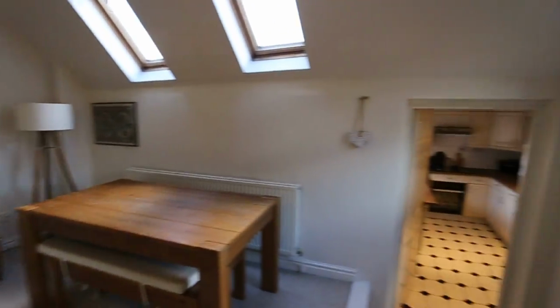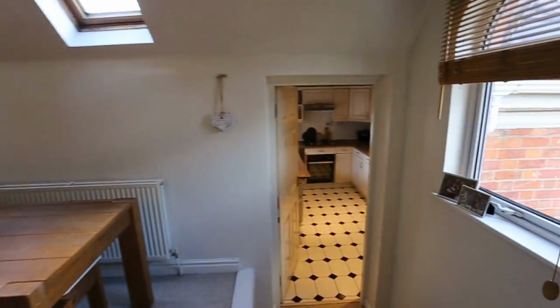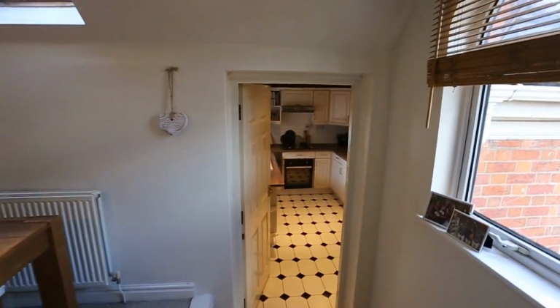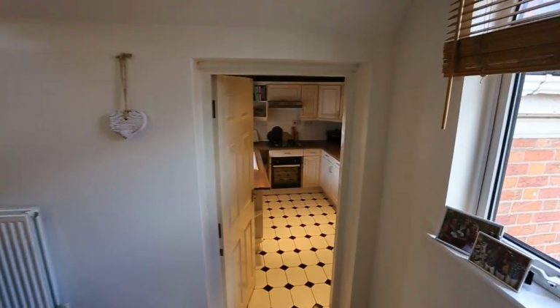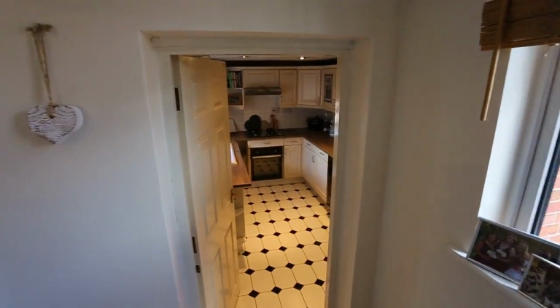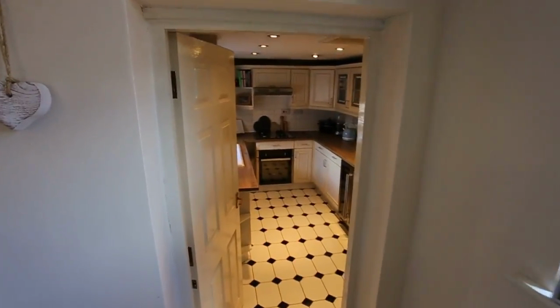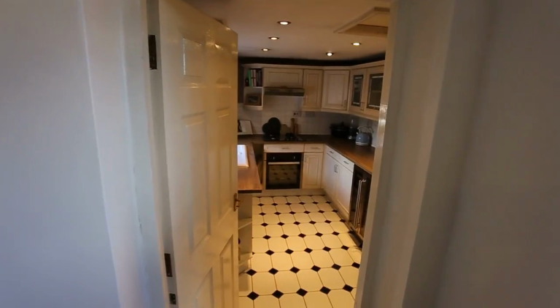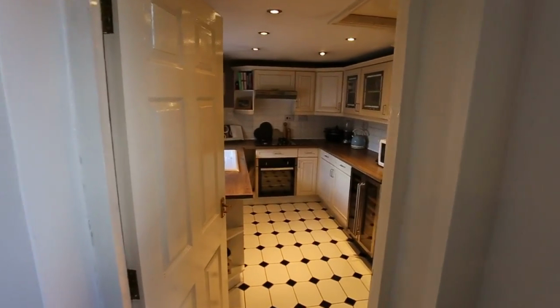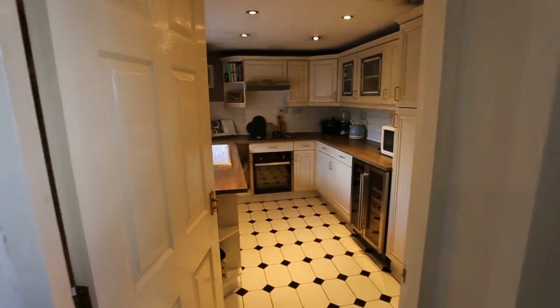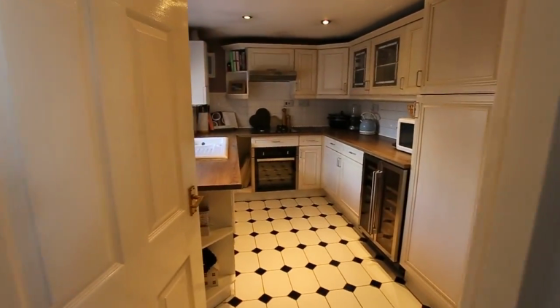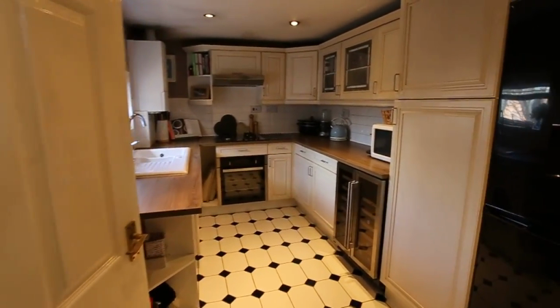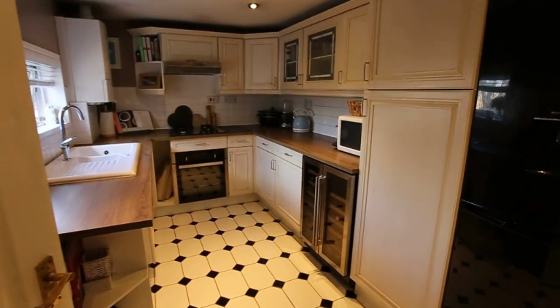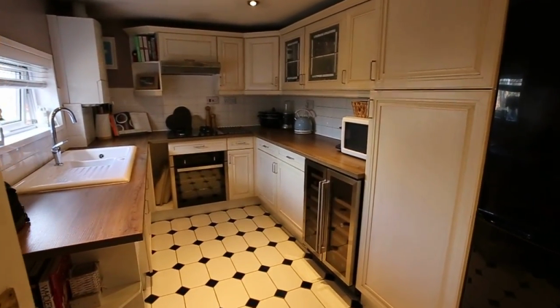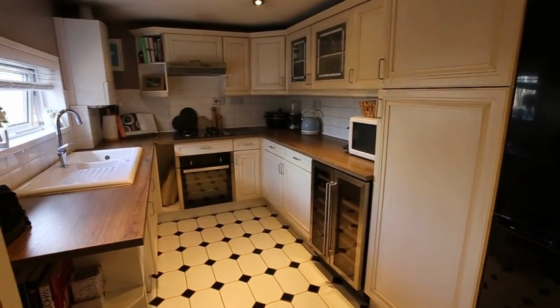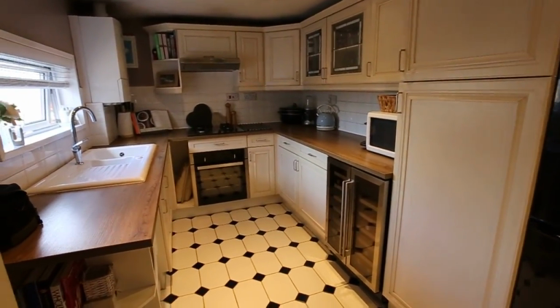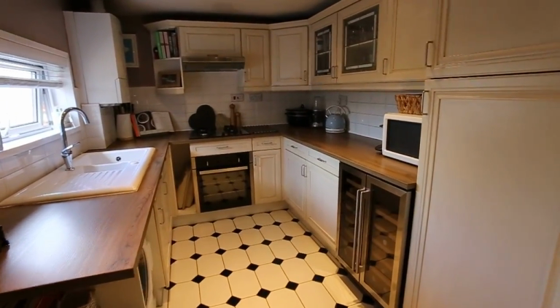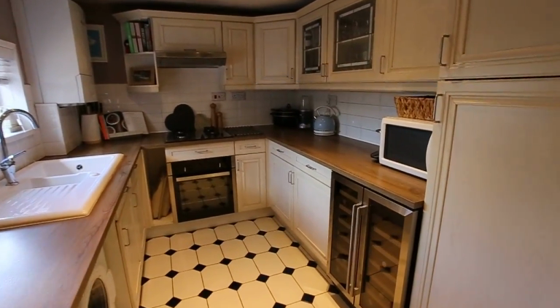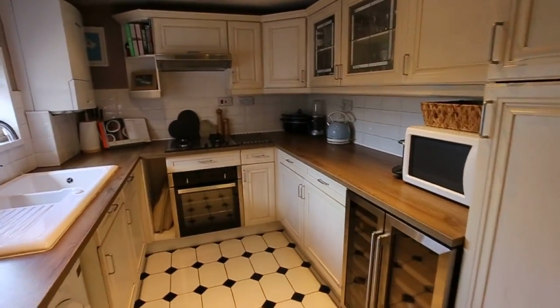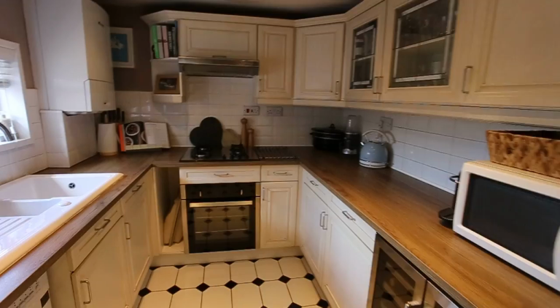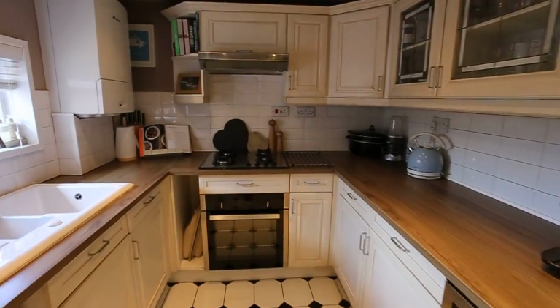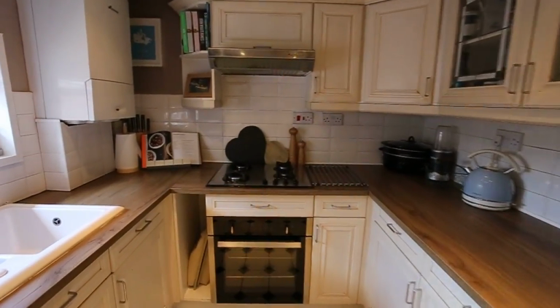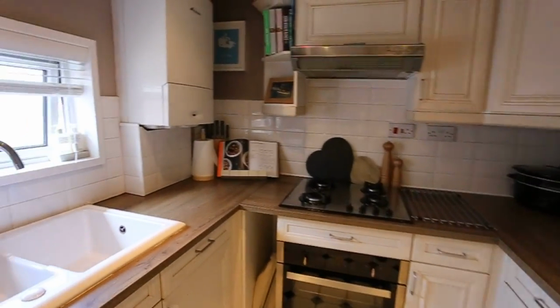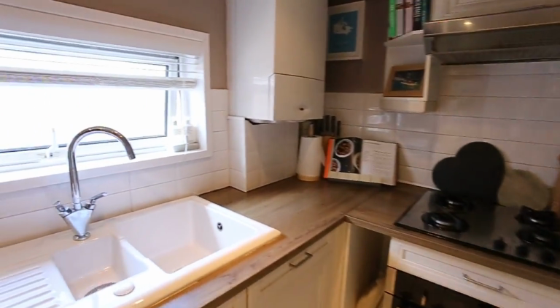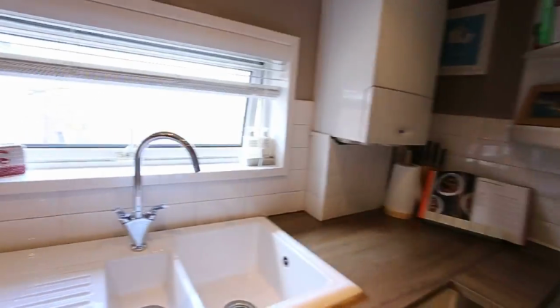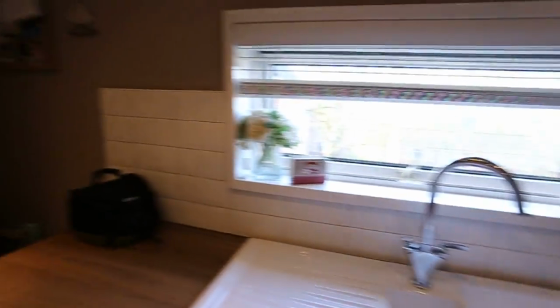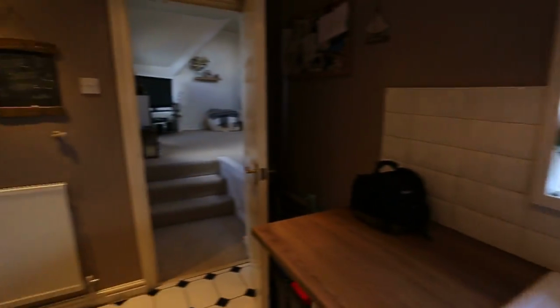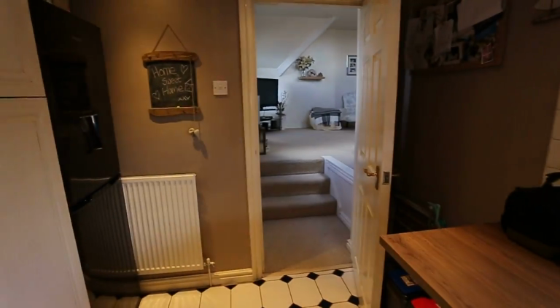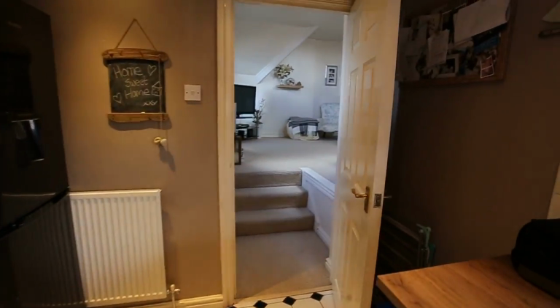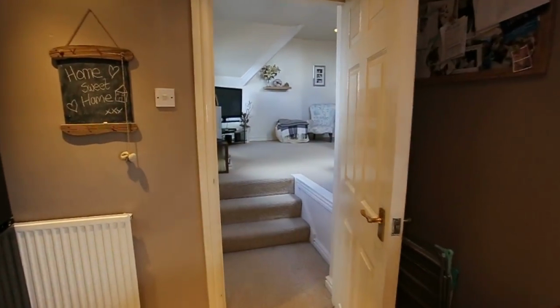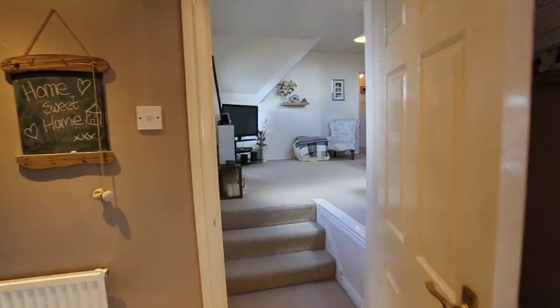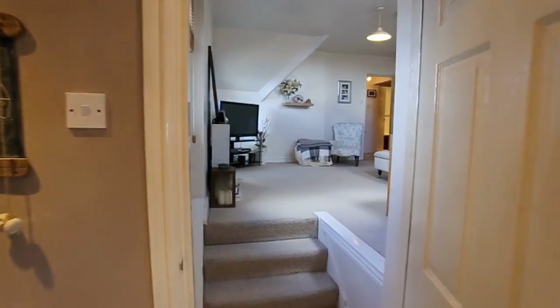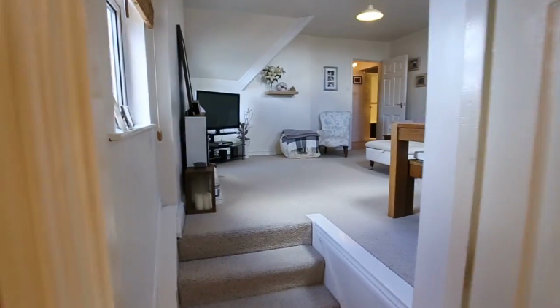Coming down here, you step down into a separate kitchen — again, a very very nice size. The property's got really good parking to the rear, and there's an easy walking distance of both West Didsbury and Didsbury Village.